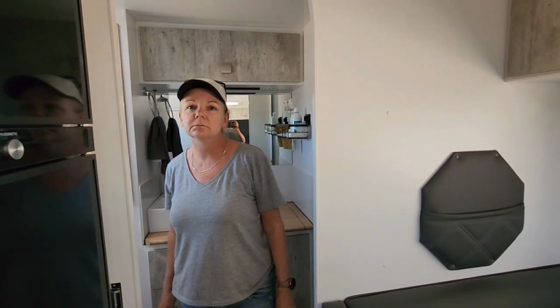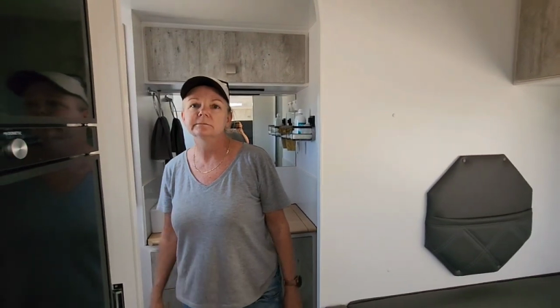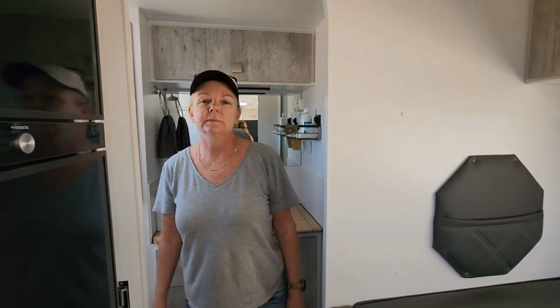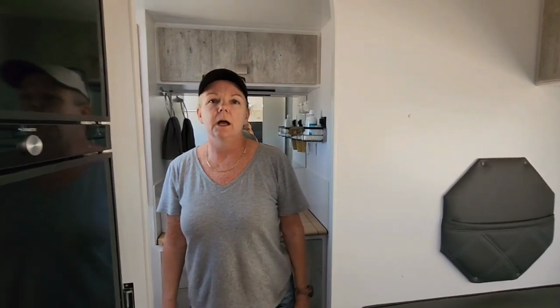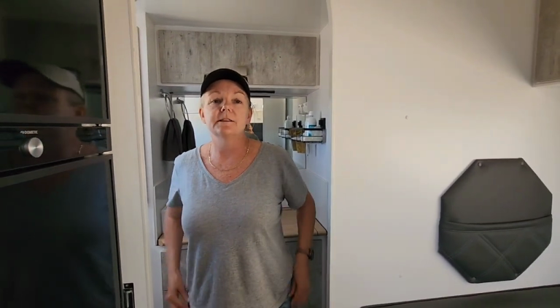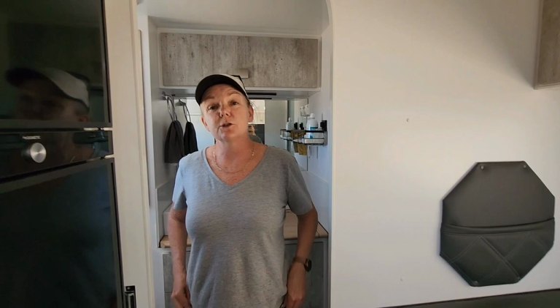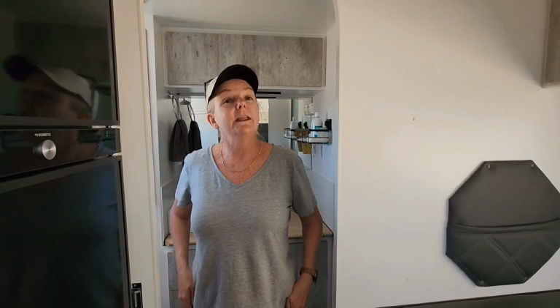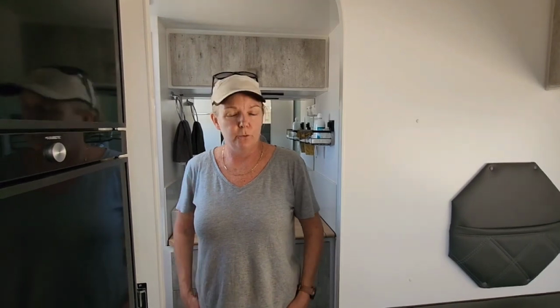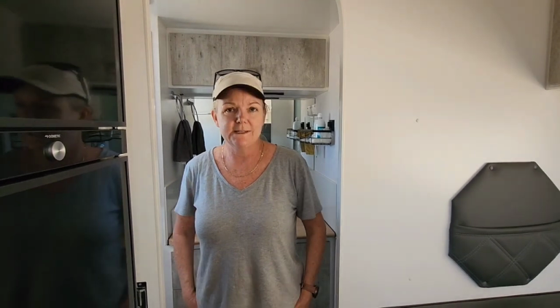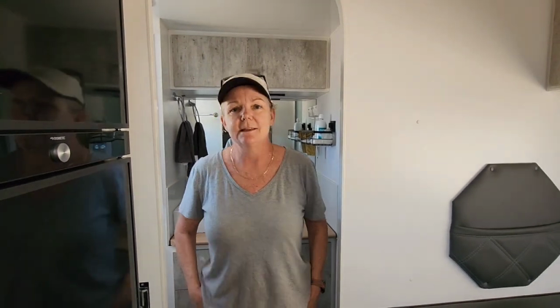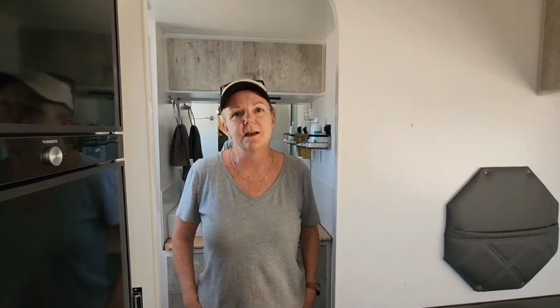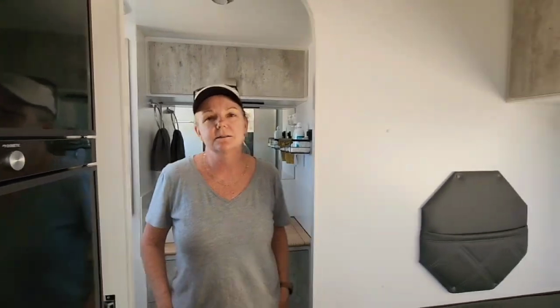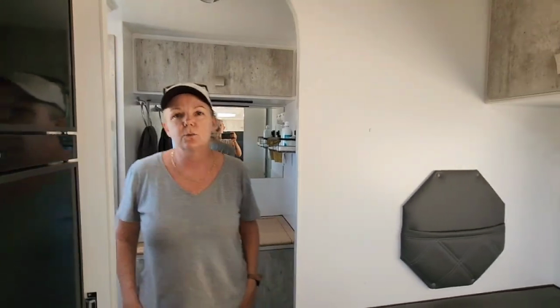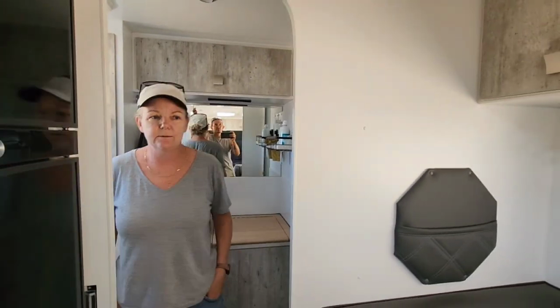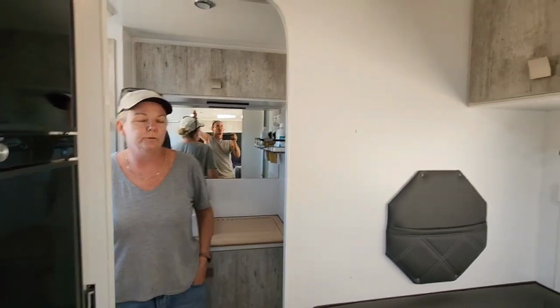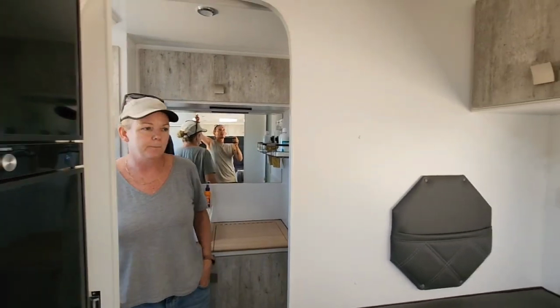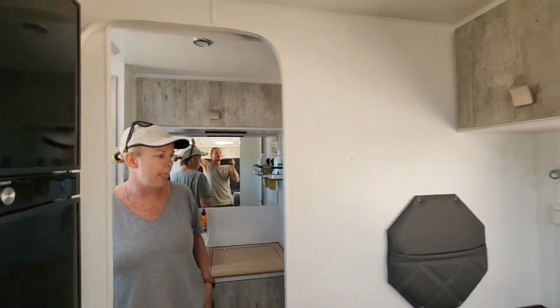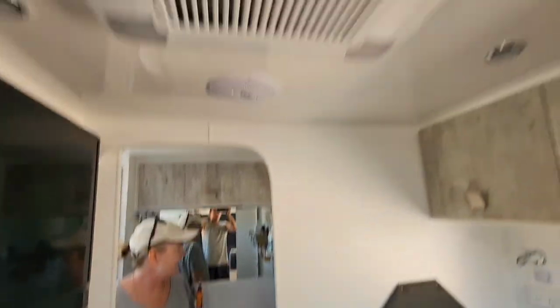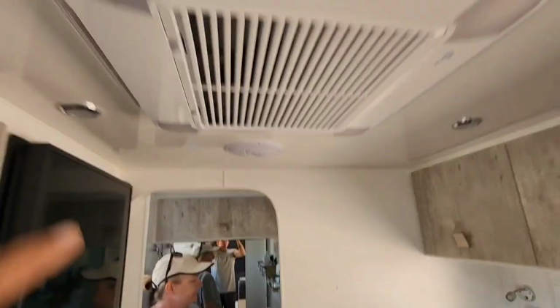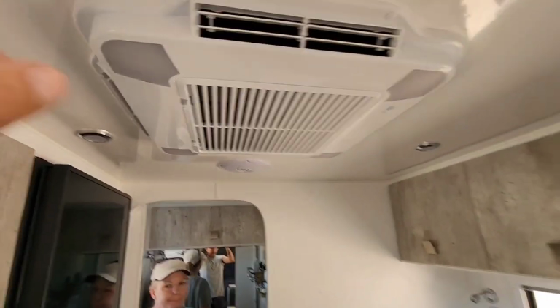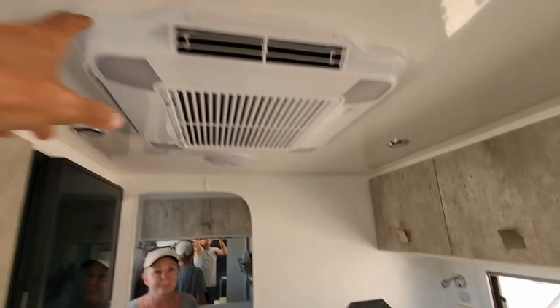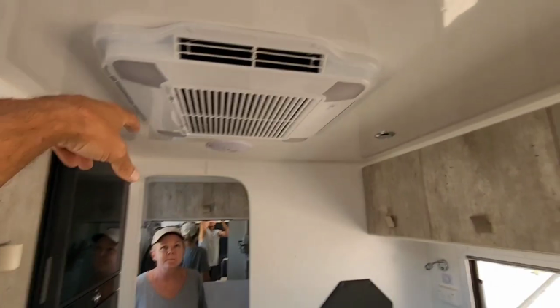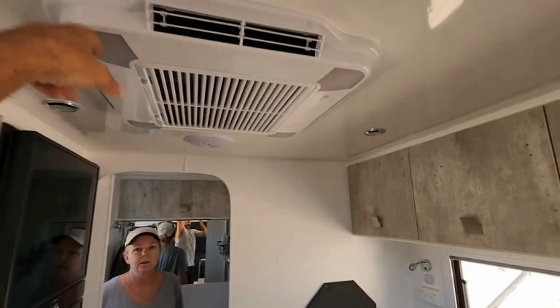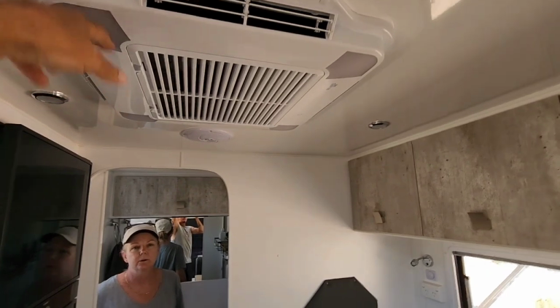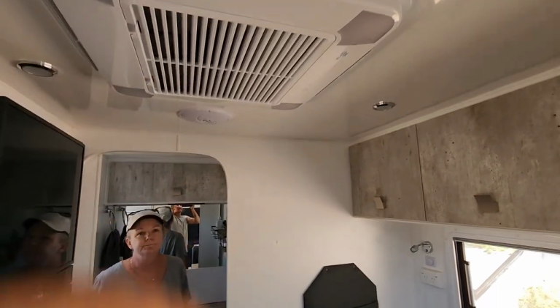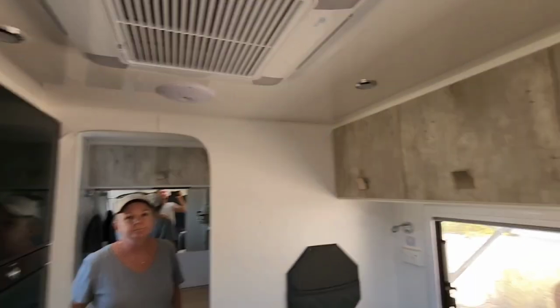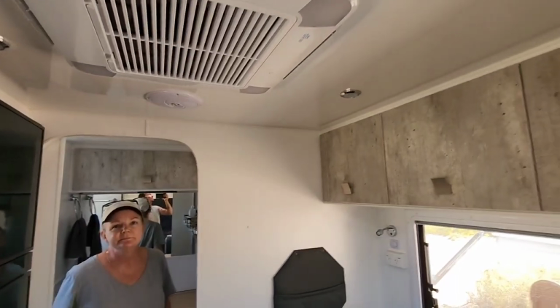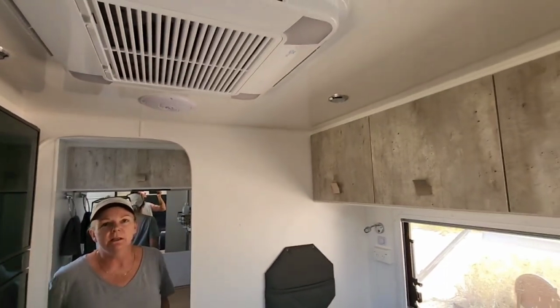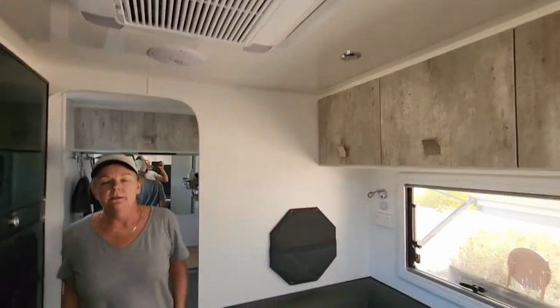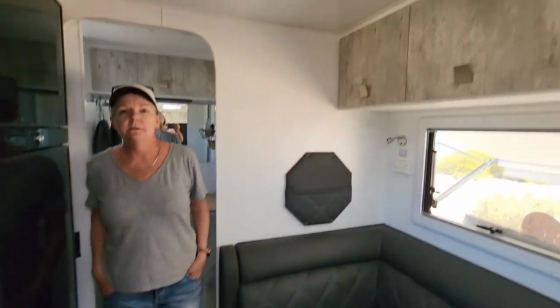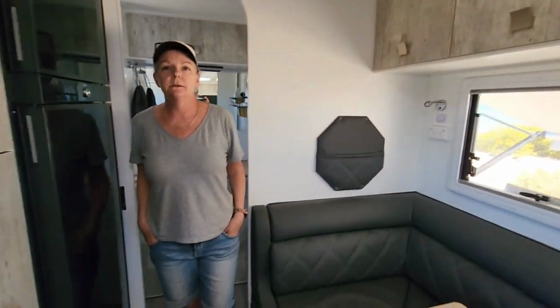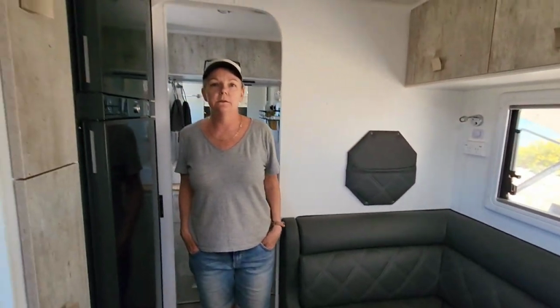This is a 20-foot van - we didn't say that at the start. It's got the usual things like aircon, speakers and stuff. We're not big people - I'm five-seven-and-a-half and the wife is five-six. The shower and toilet are fine for us.